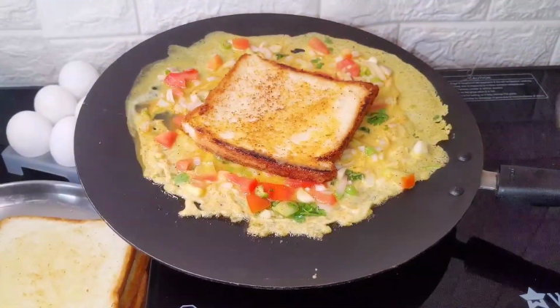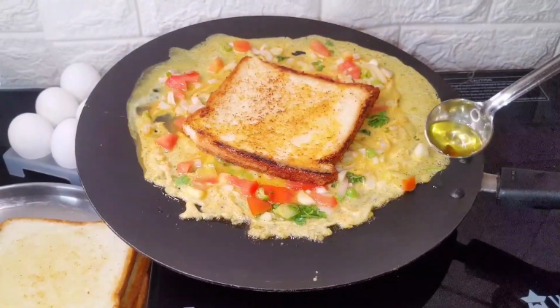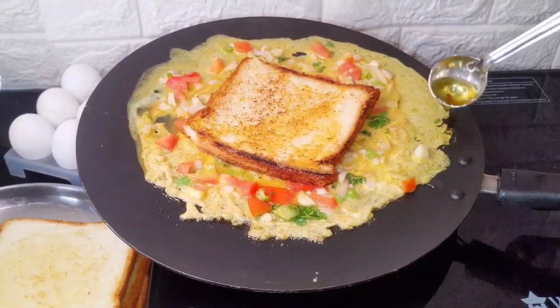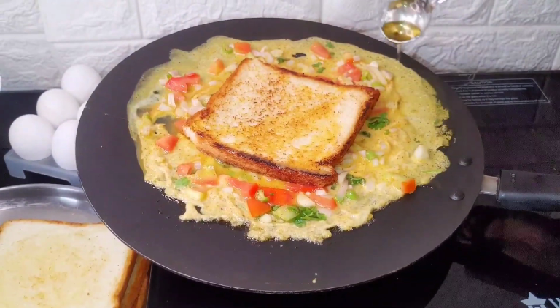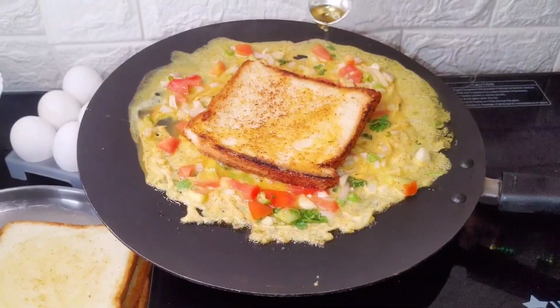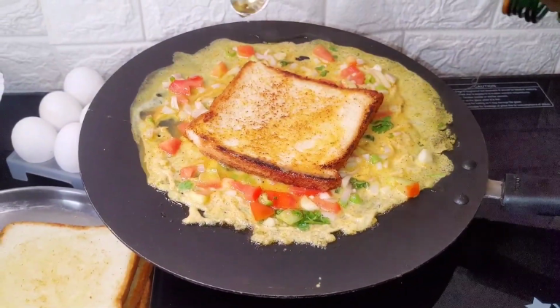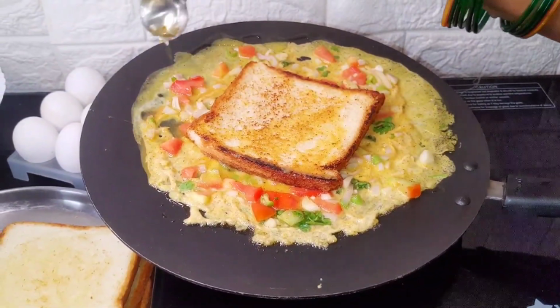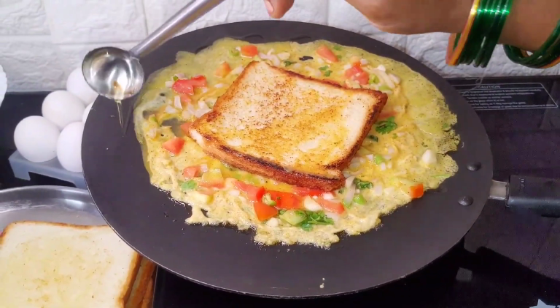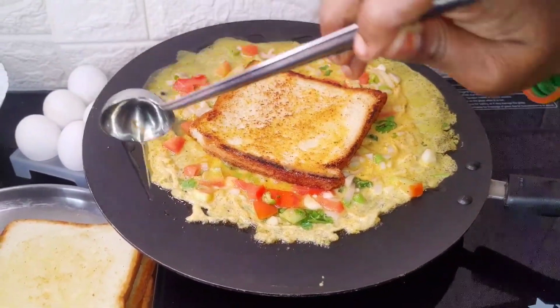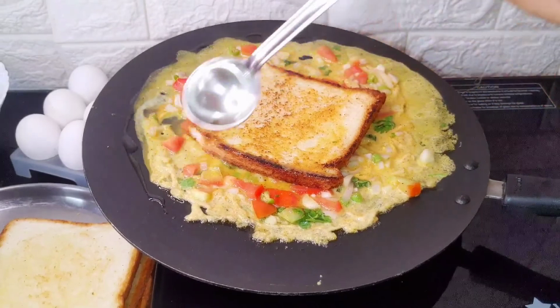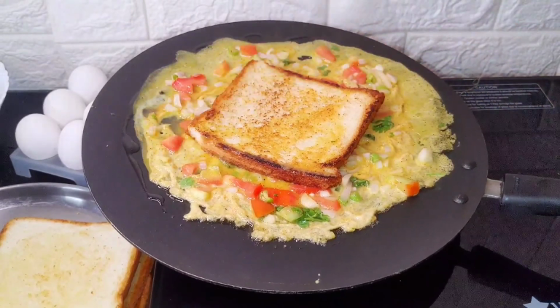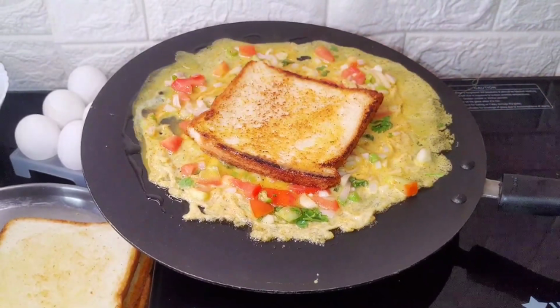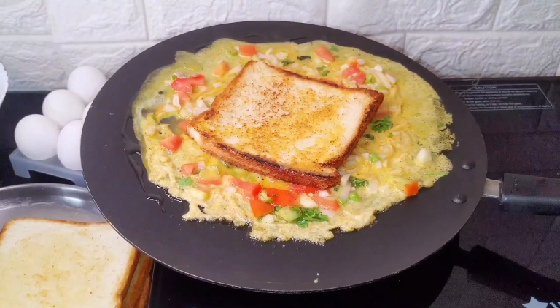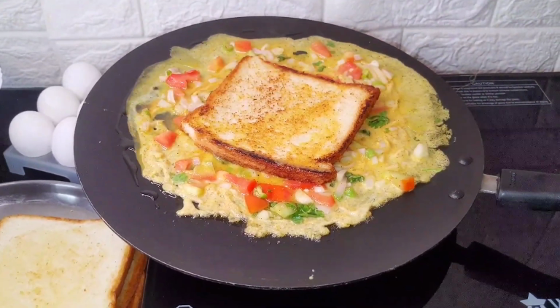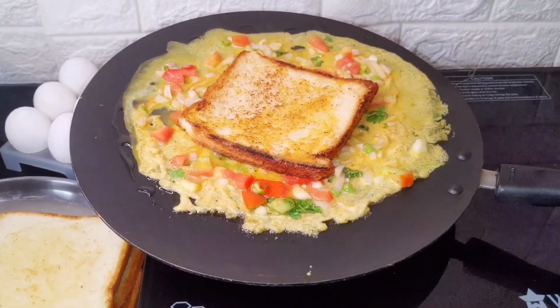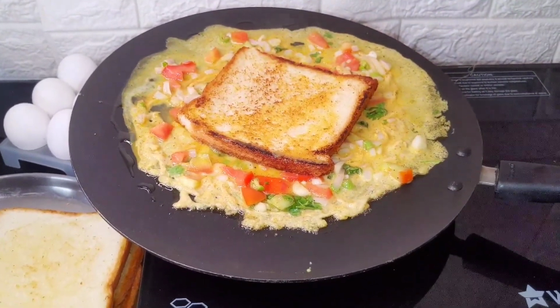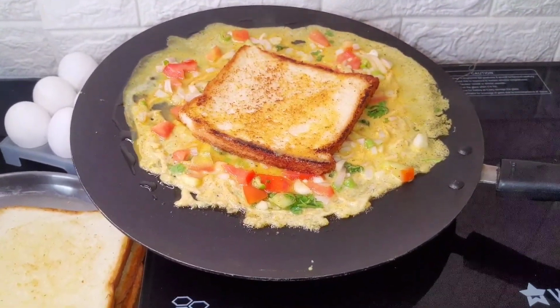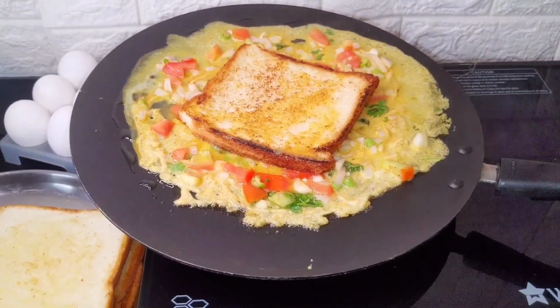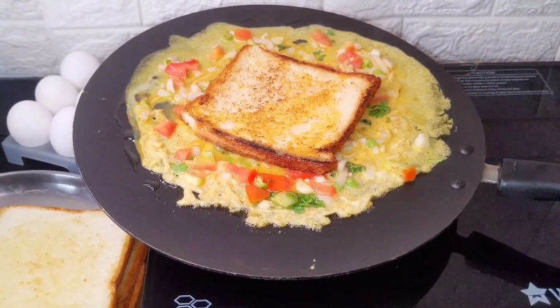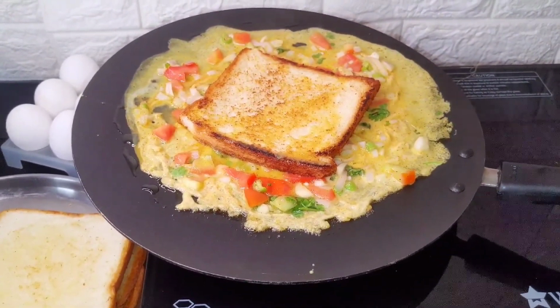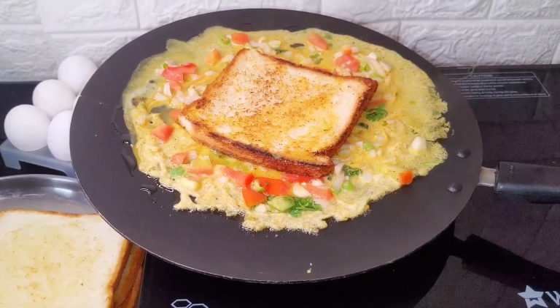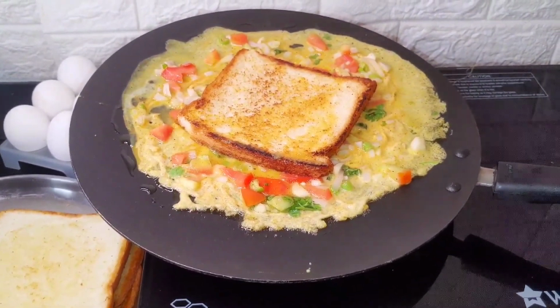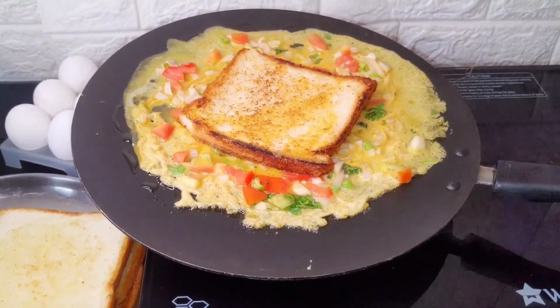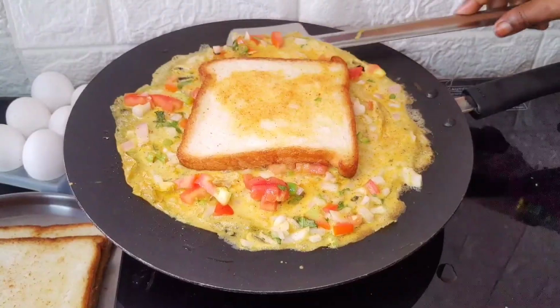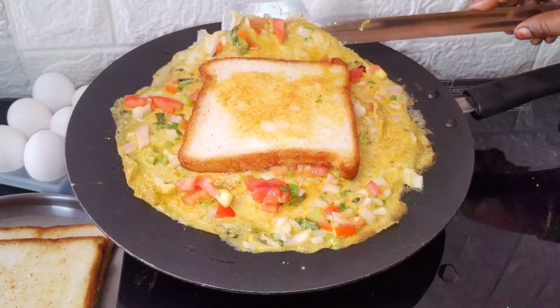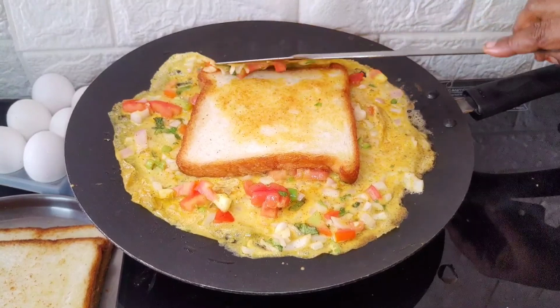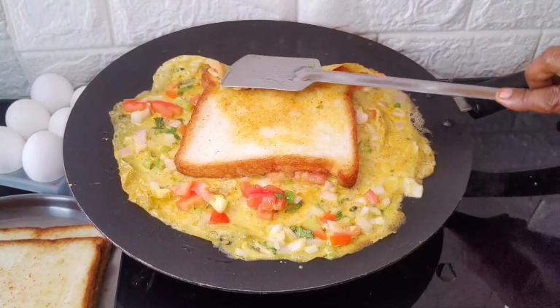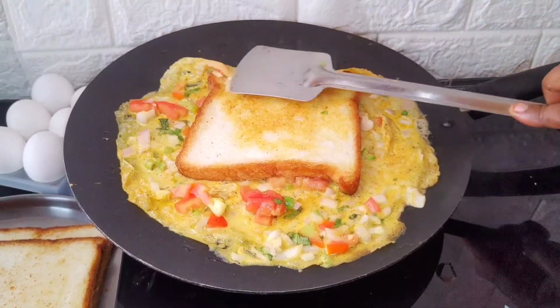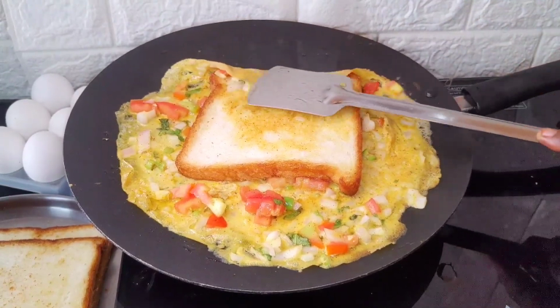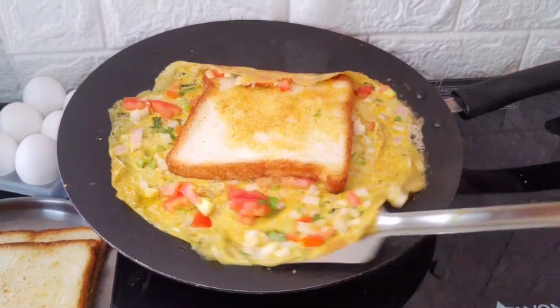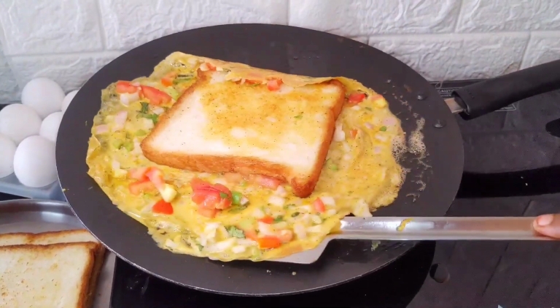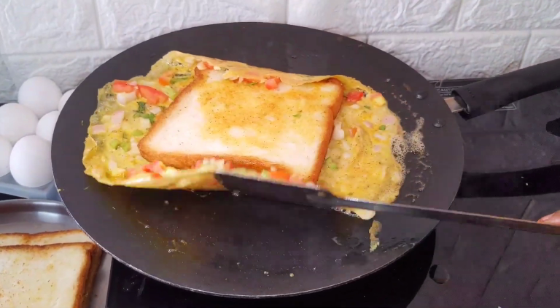Then we will flip the omelet to the side of the pan. We will cook the omelet only on a low flame. We will add the edges to the eggs.